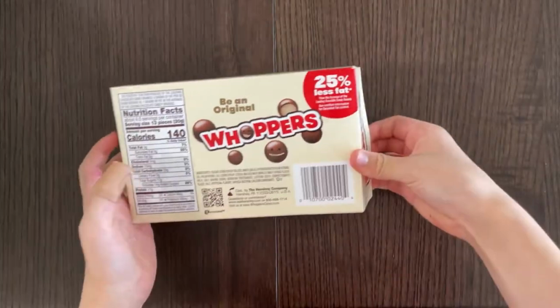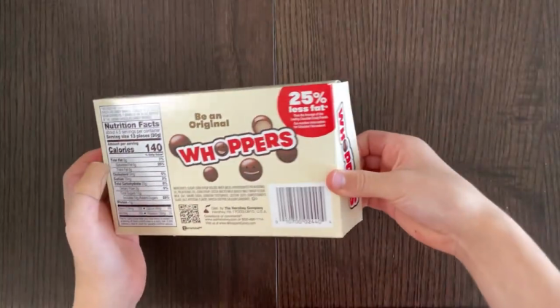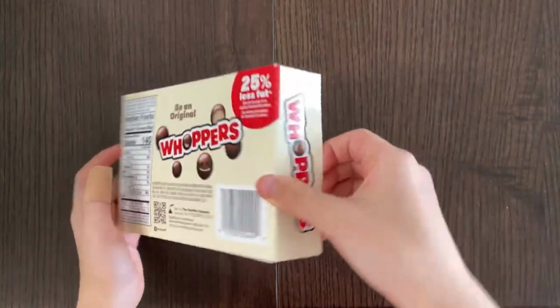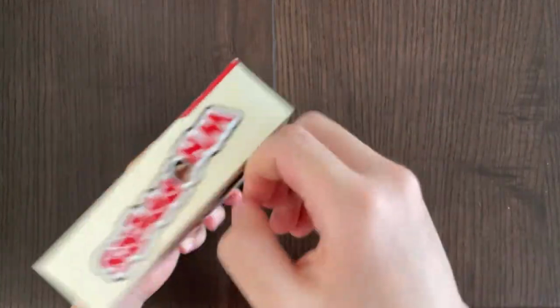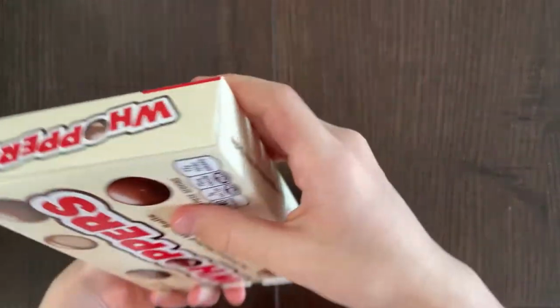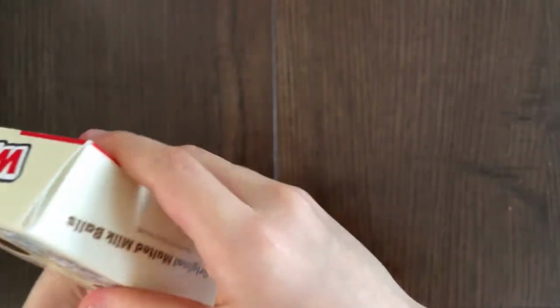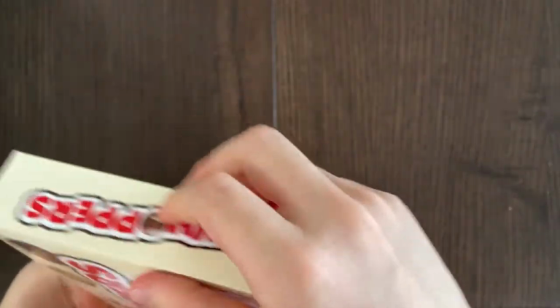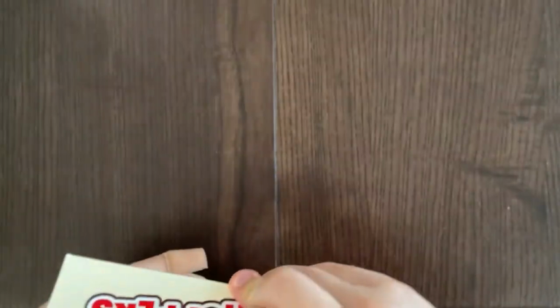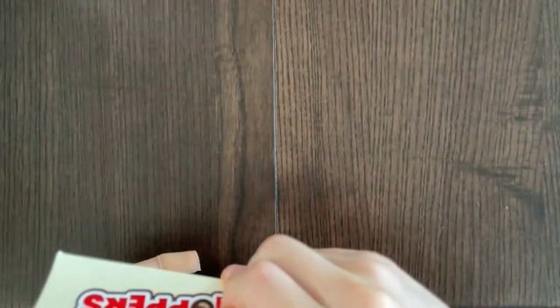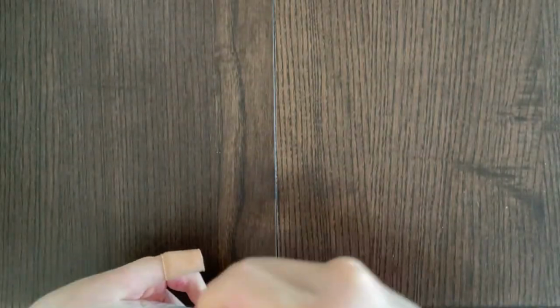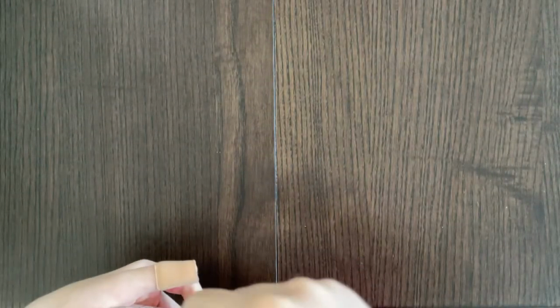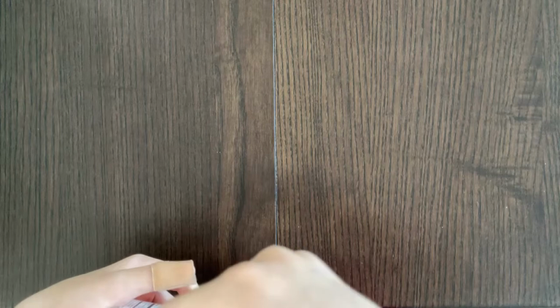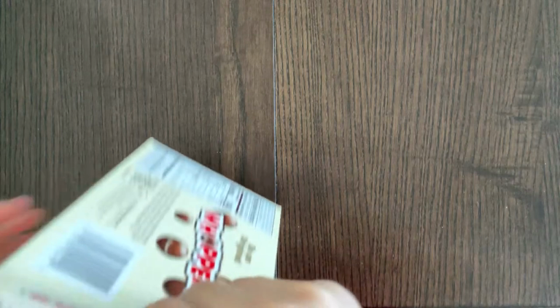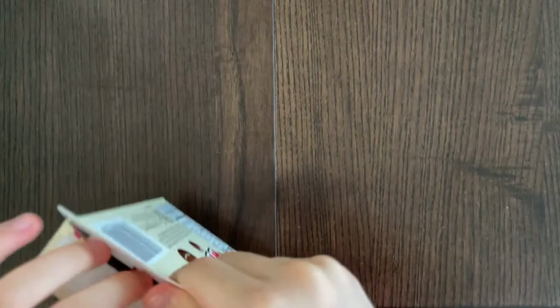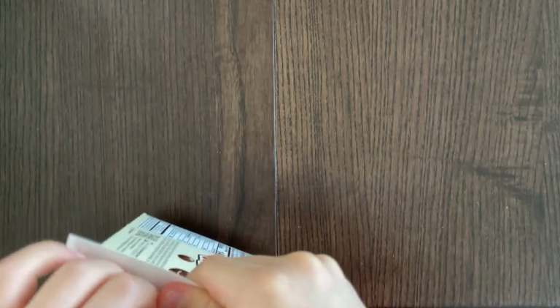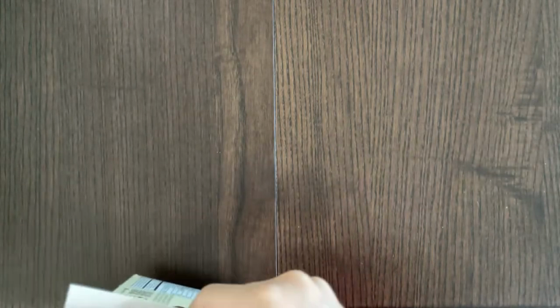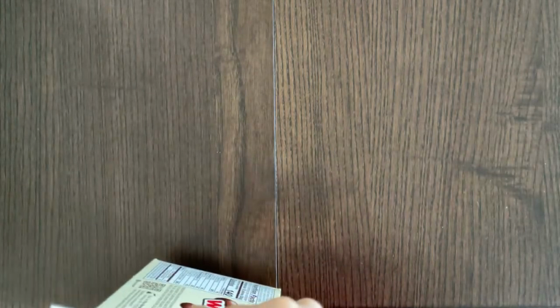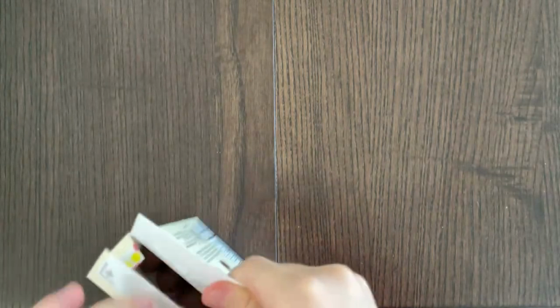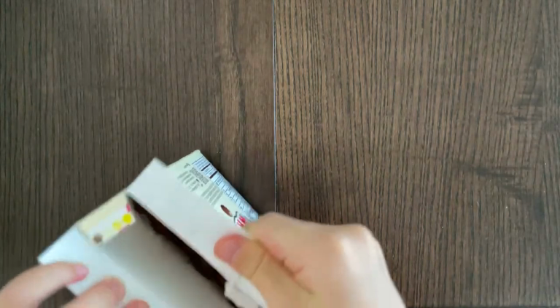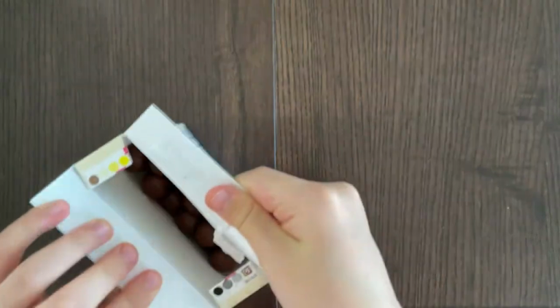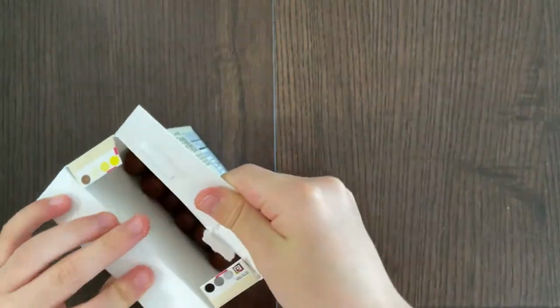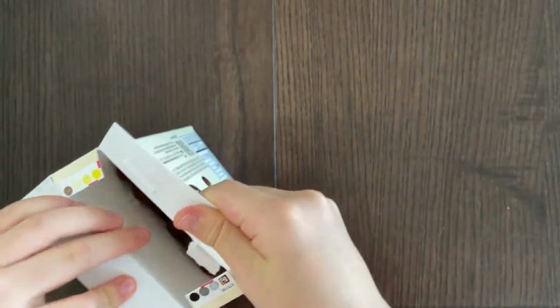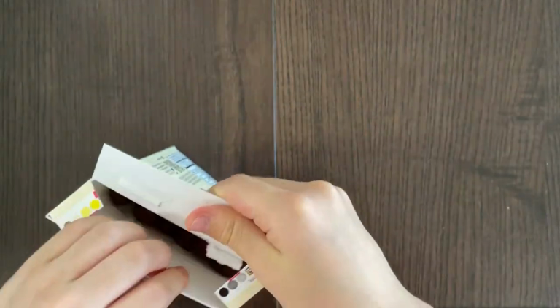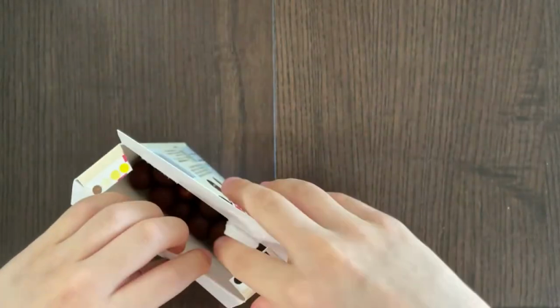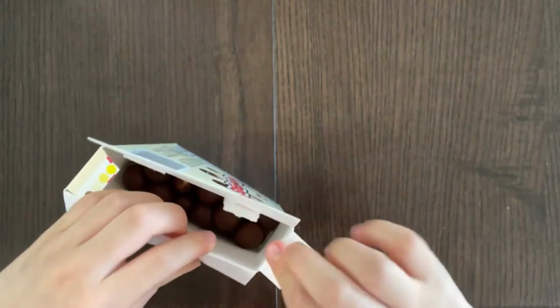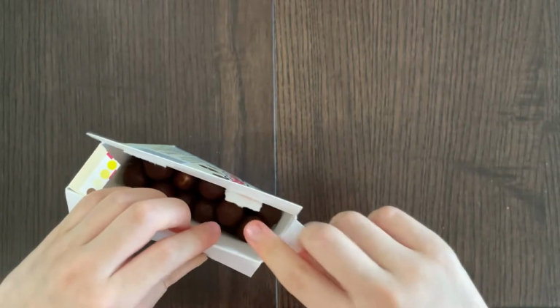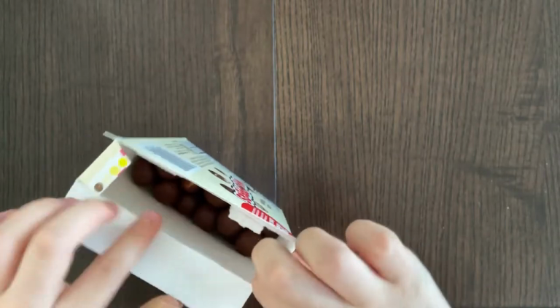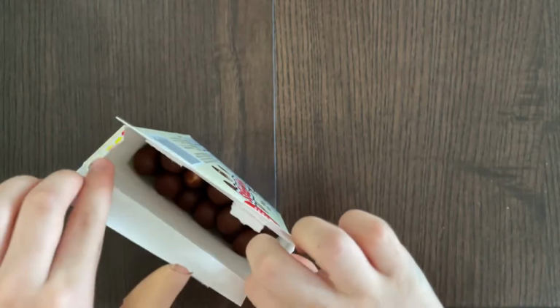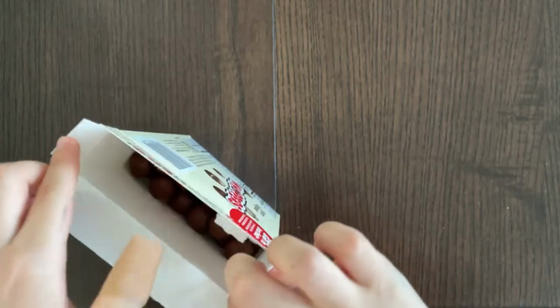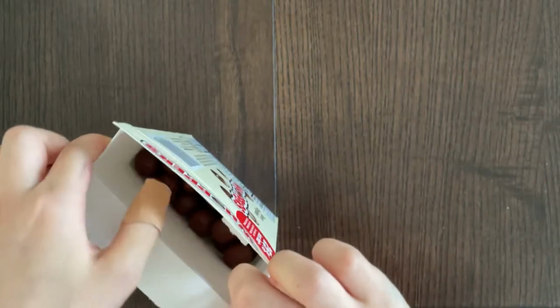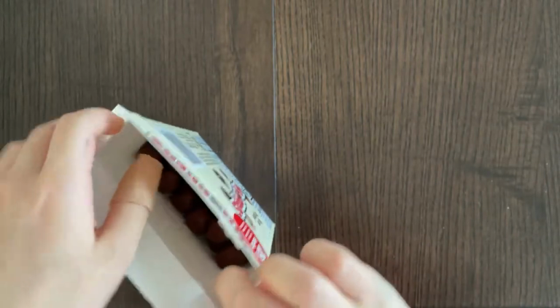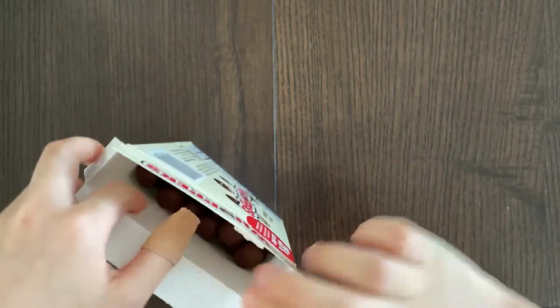Let's open it. Is there even an opener? No, it doesn't have one. So I'll have to open it myself. Let's do my secret vacuum cleaner opener. You know what I mean, right?